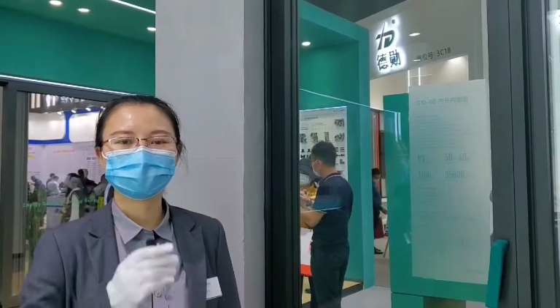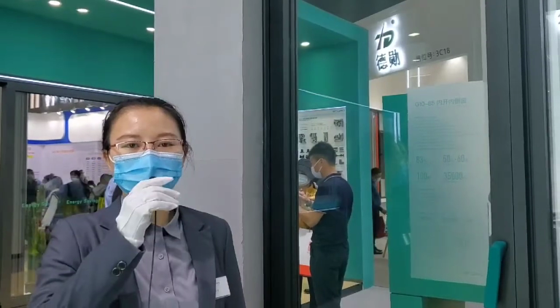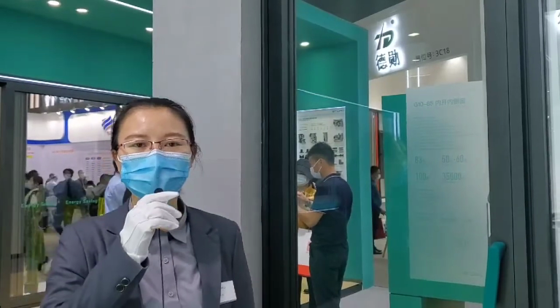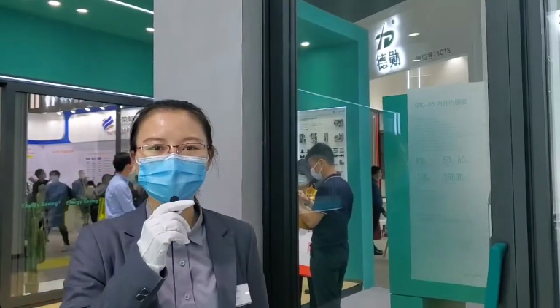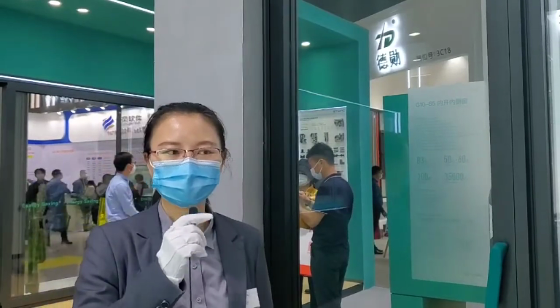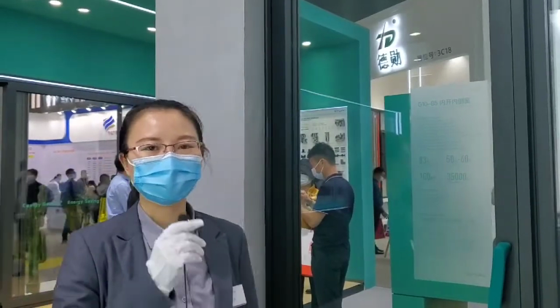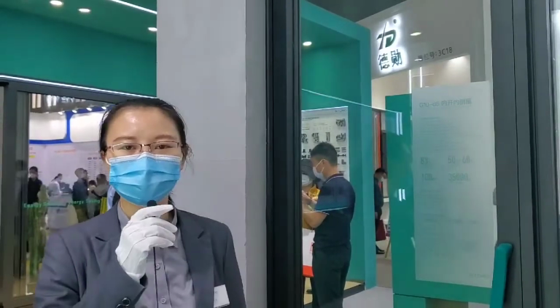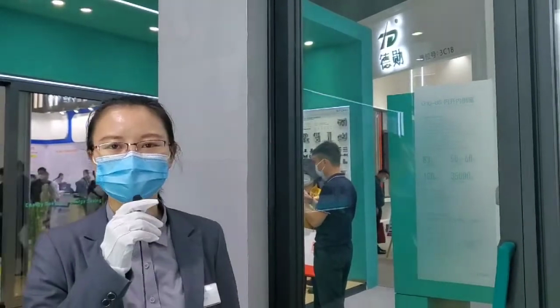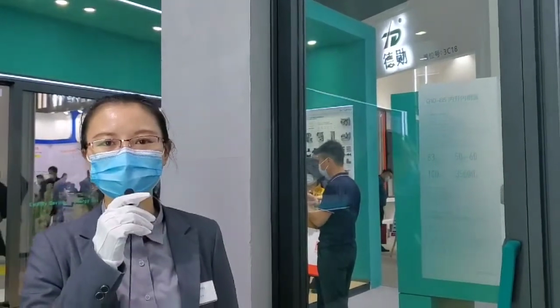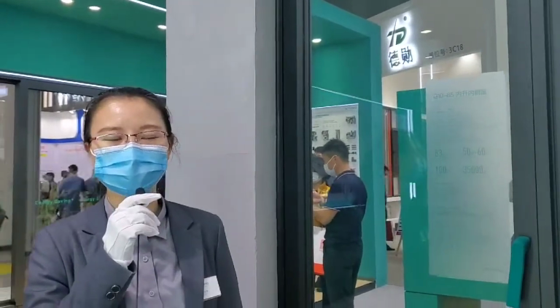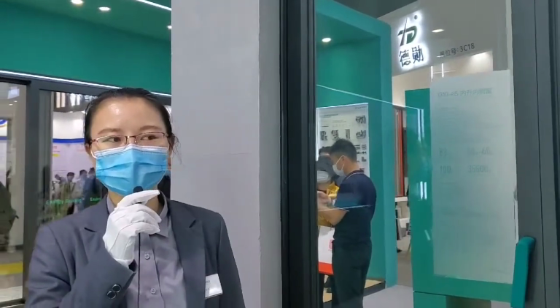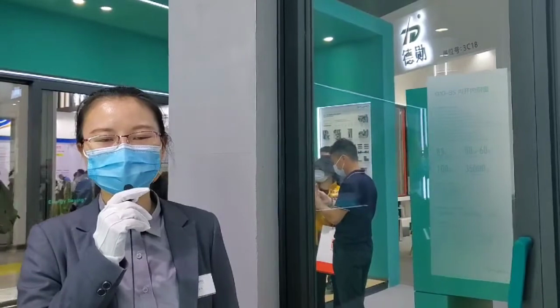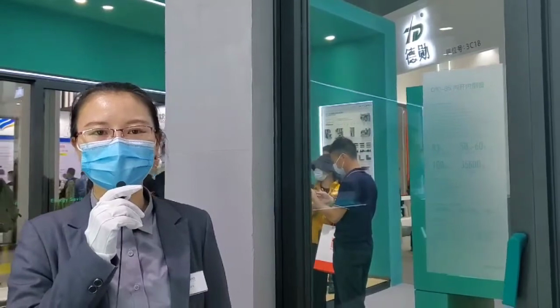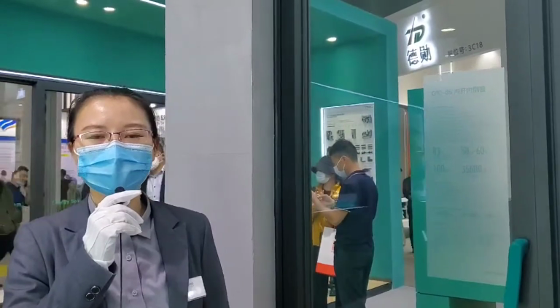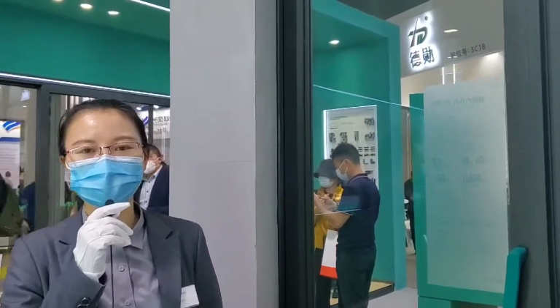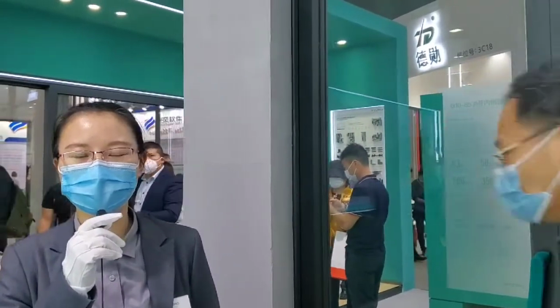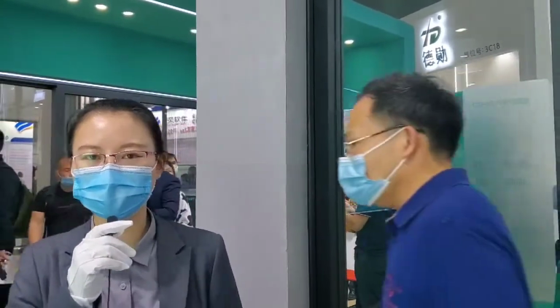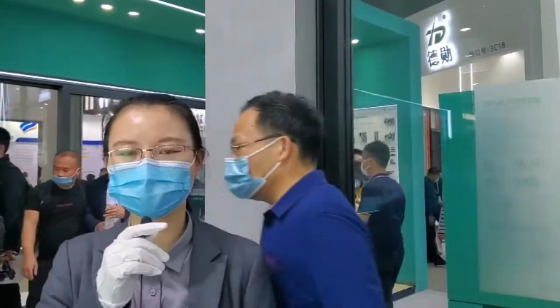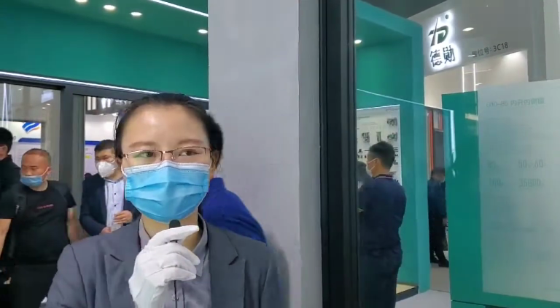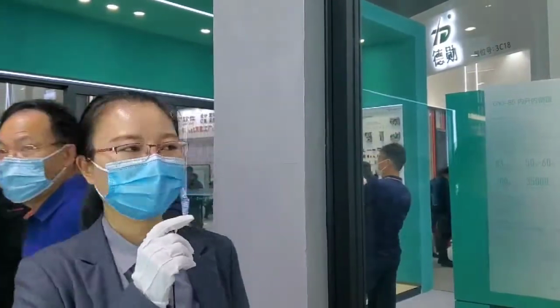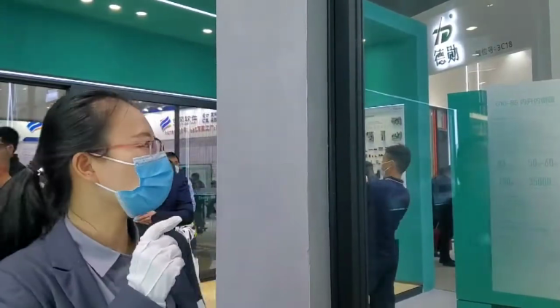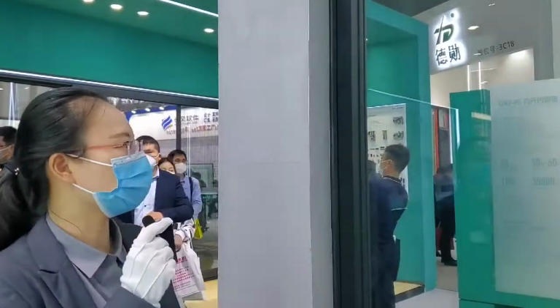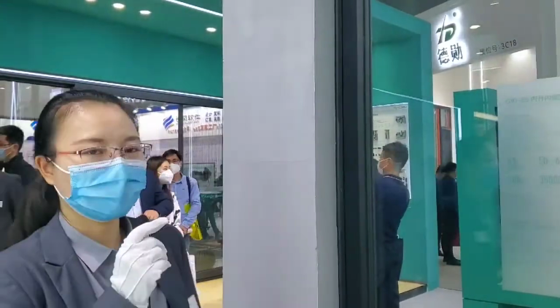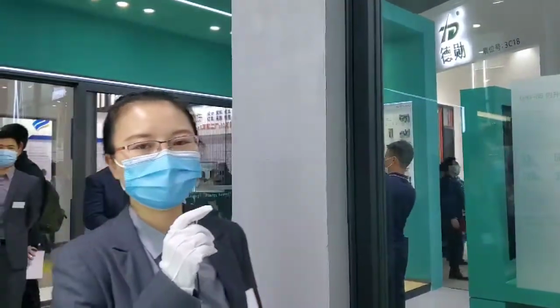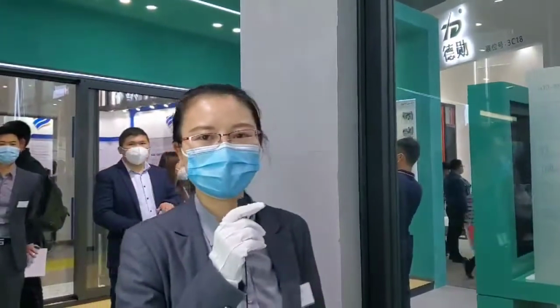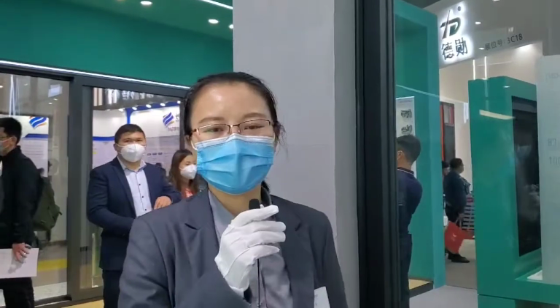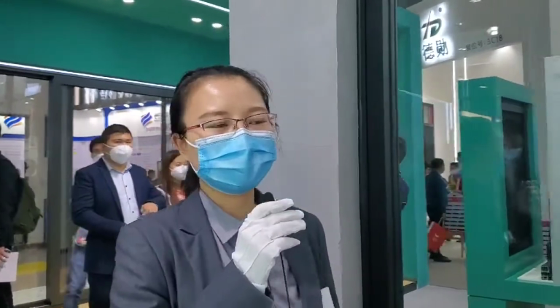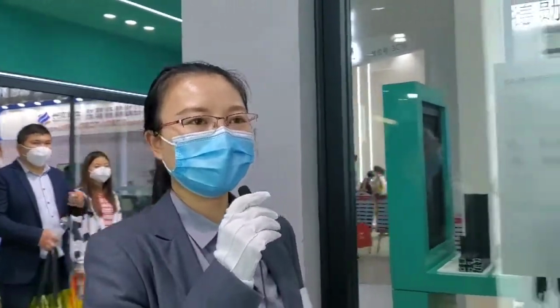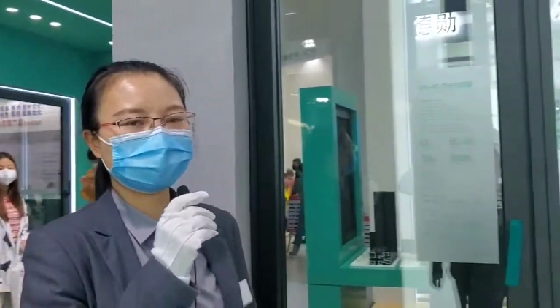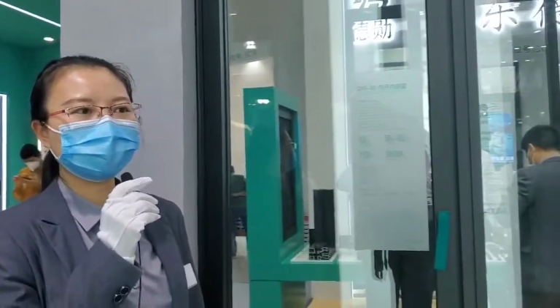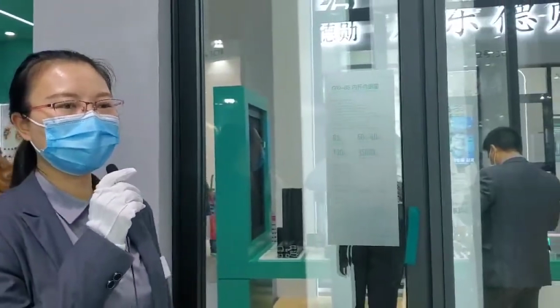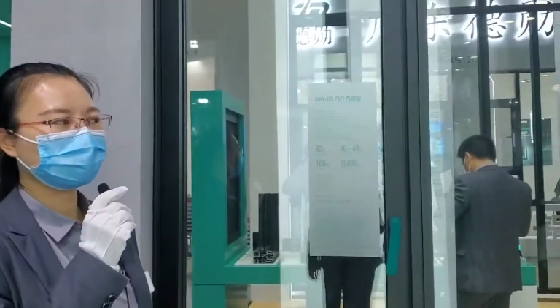Hello everyone, welcome to Storobooth and Claire. Today I will introduce the G10-85SAS TL-10 window.